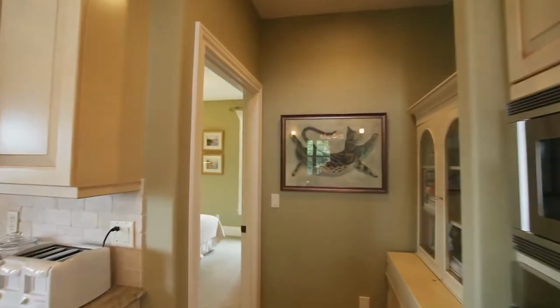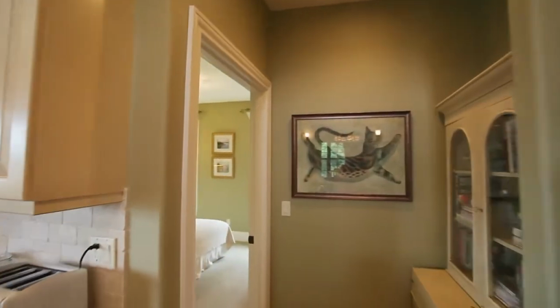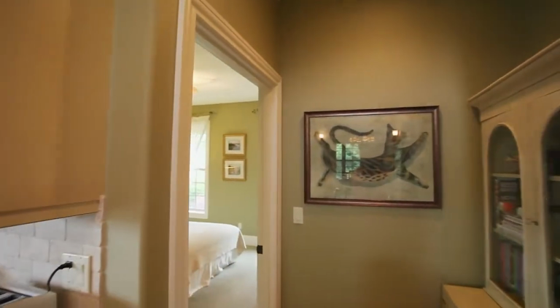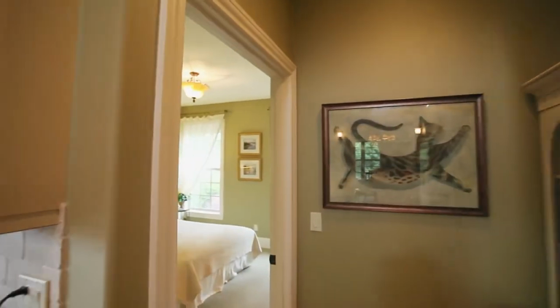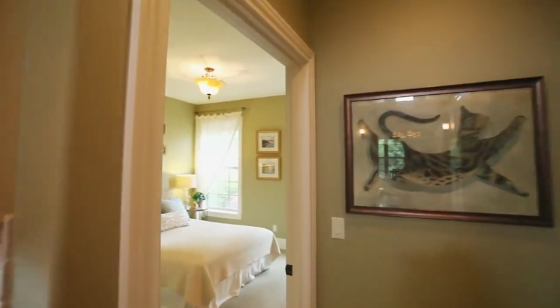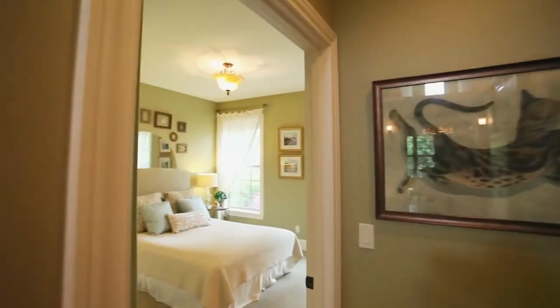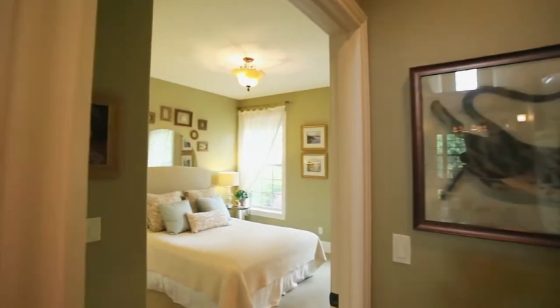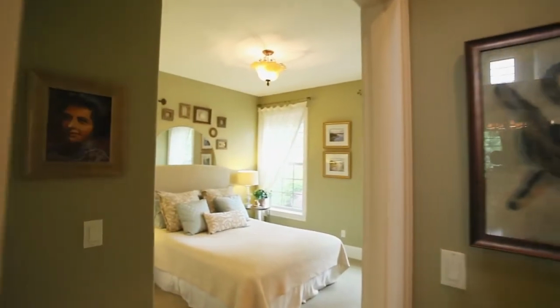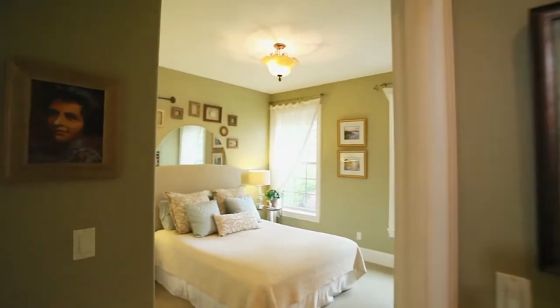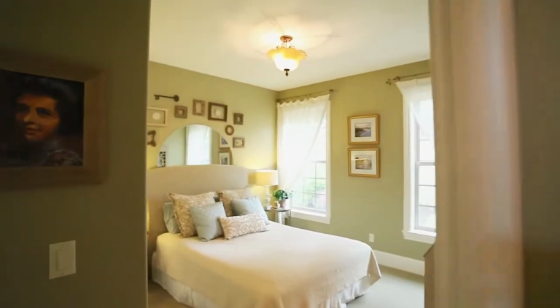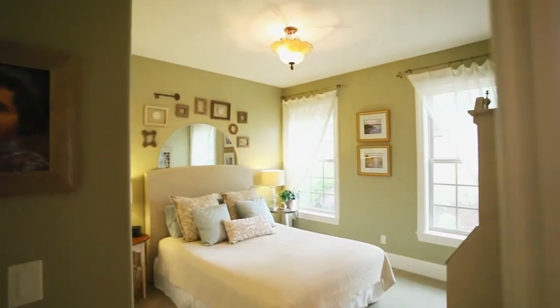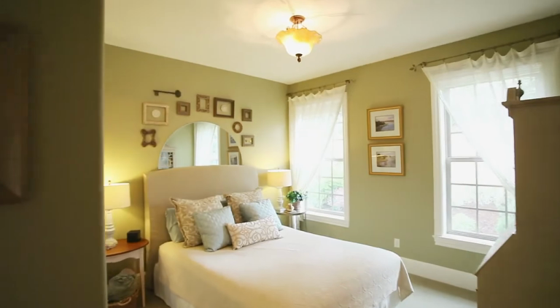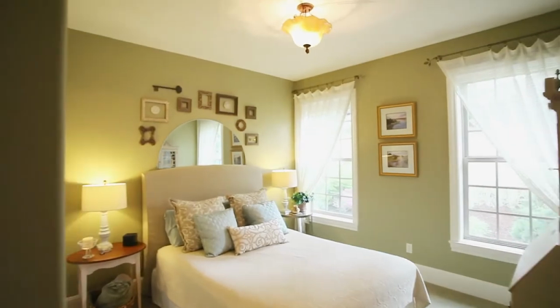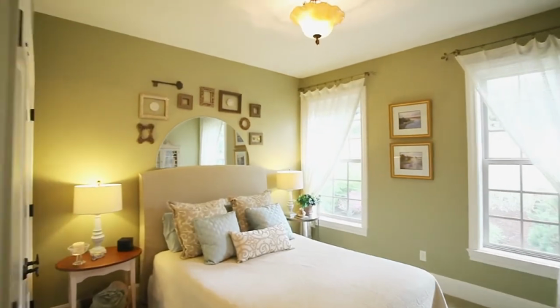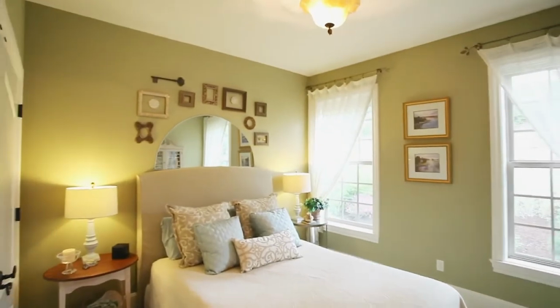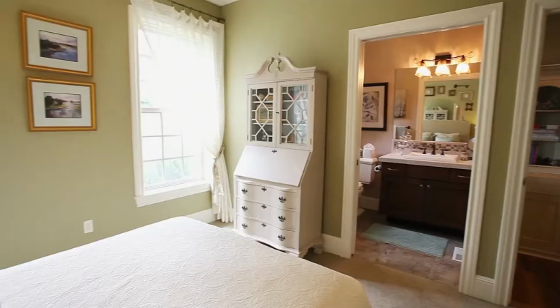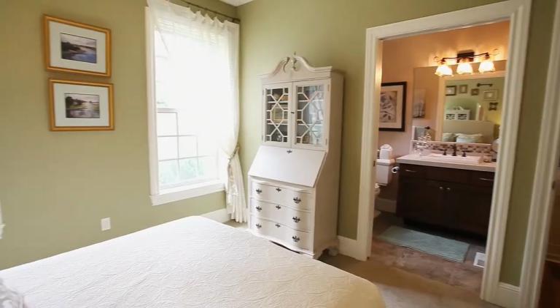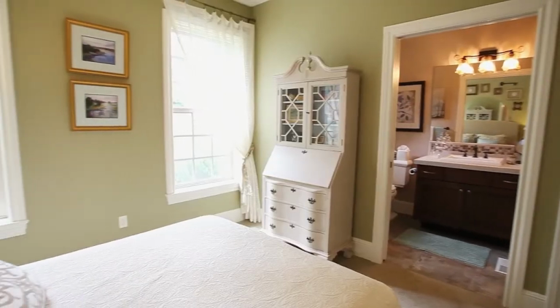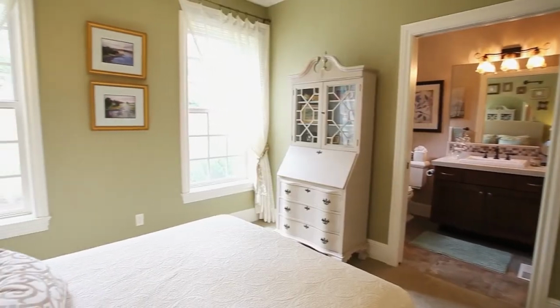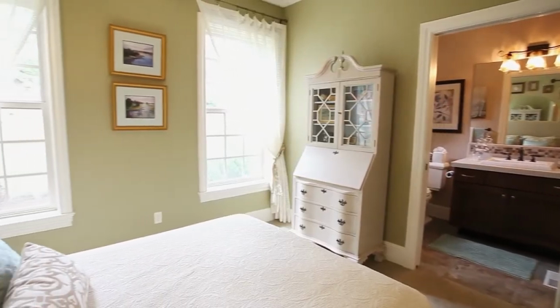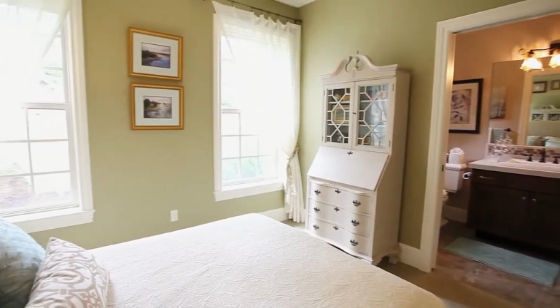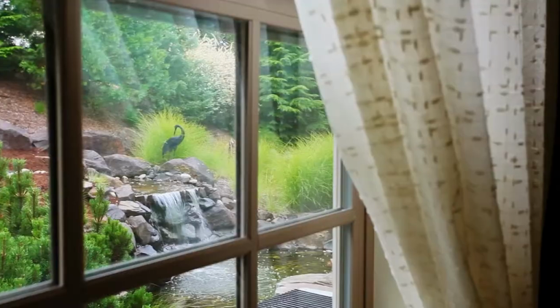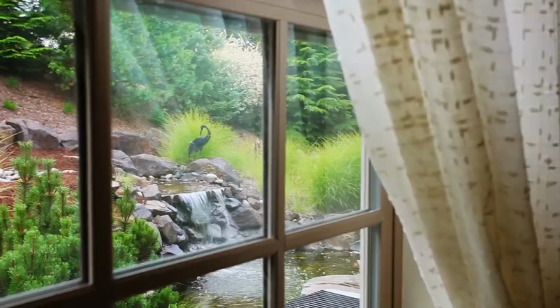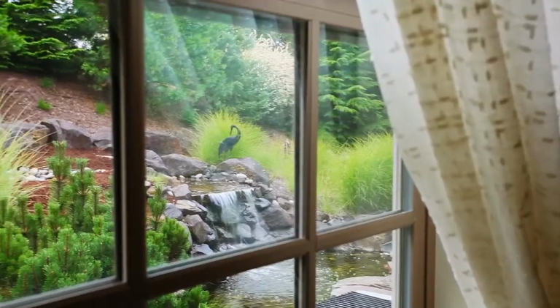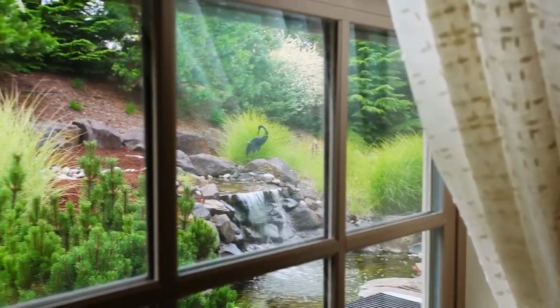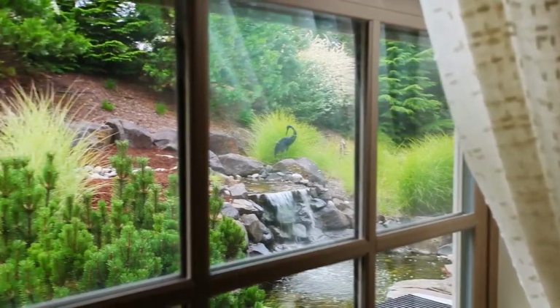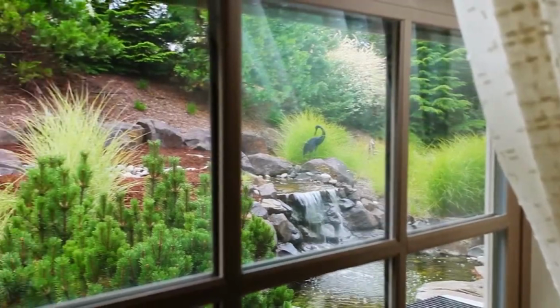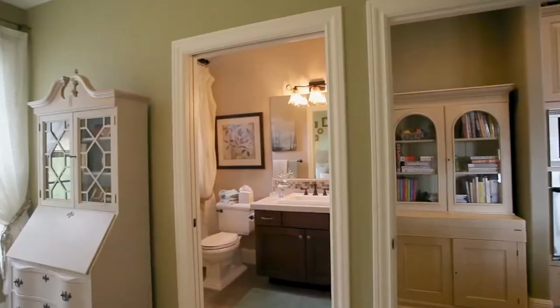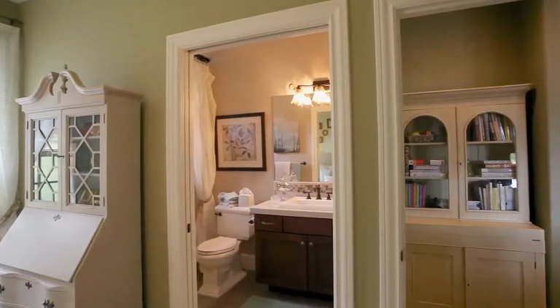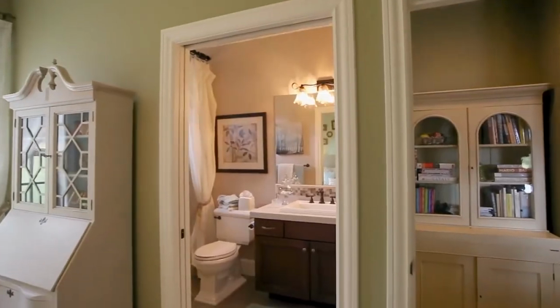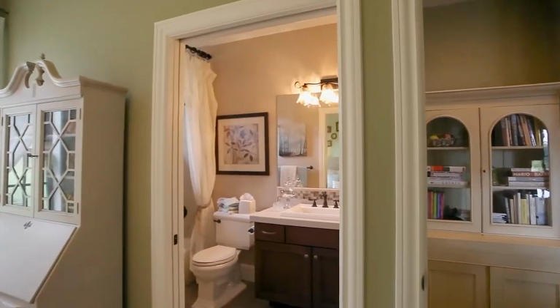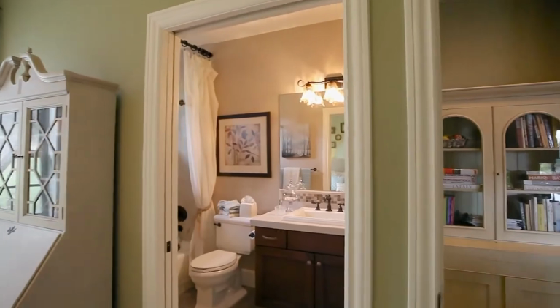Just off the kitchen, you'll find a delightful bedroom with abundant natural light and views of the water feature, plus its own full bath.